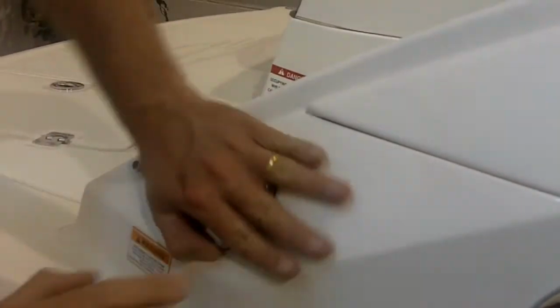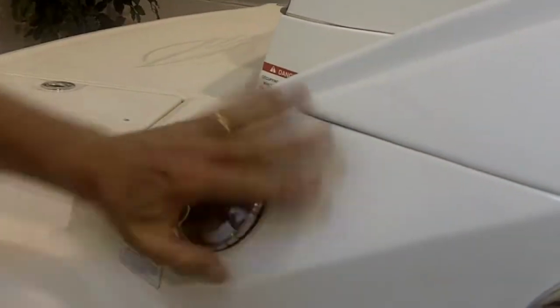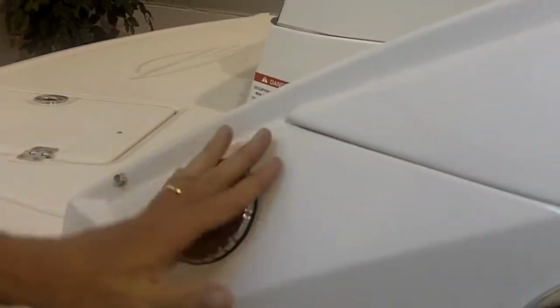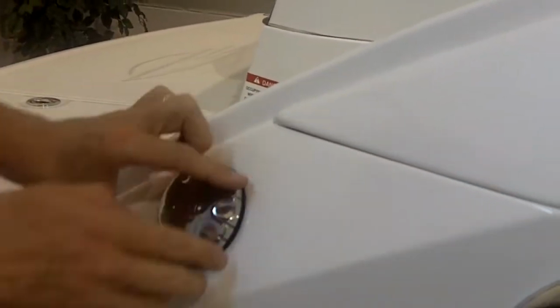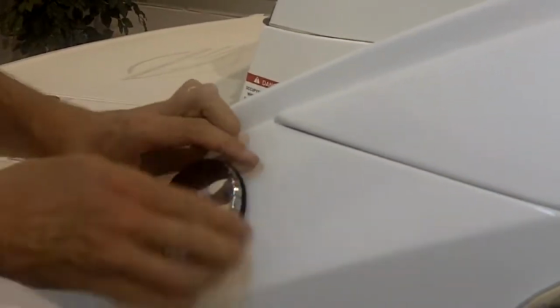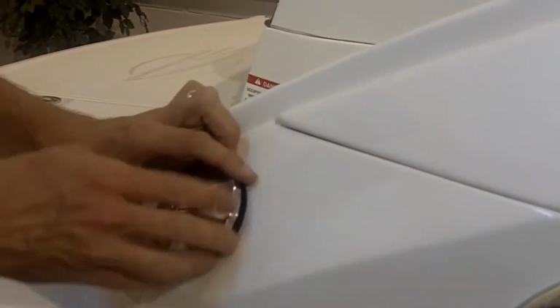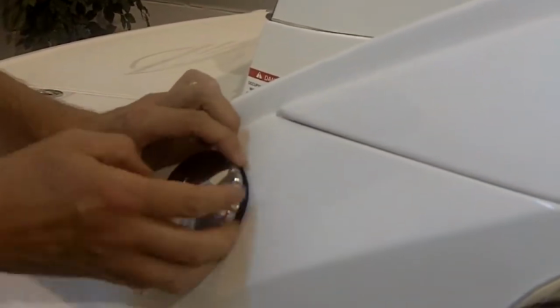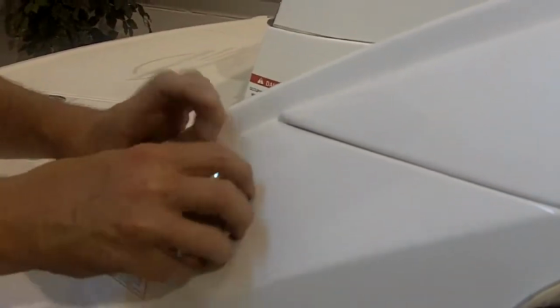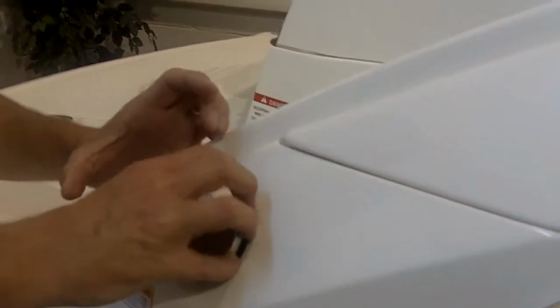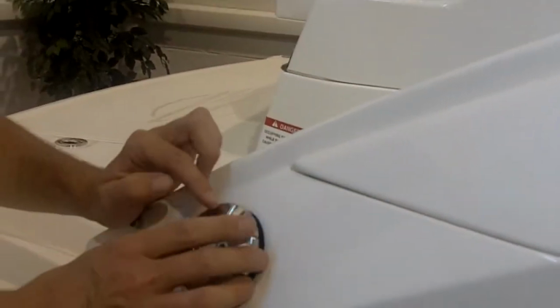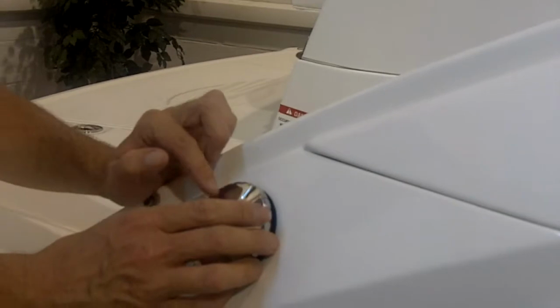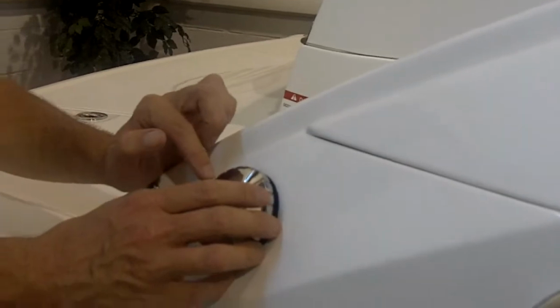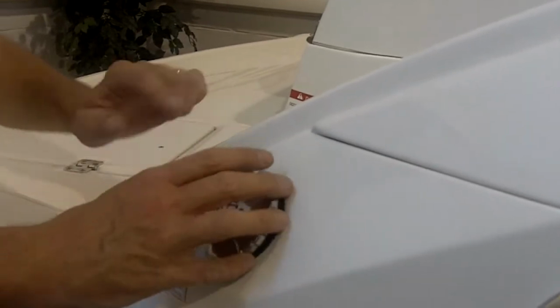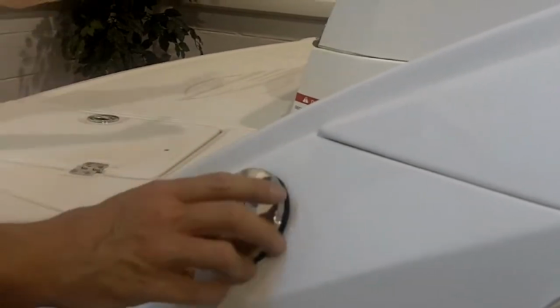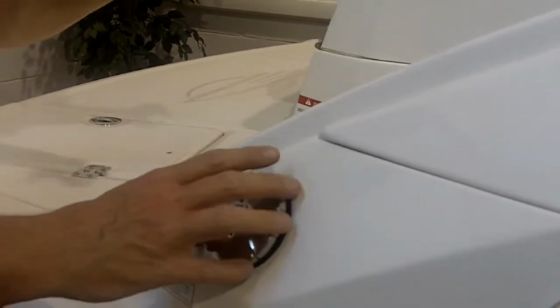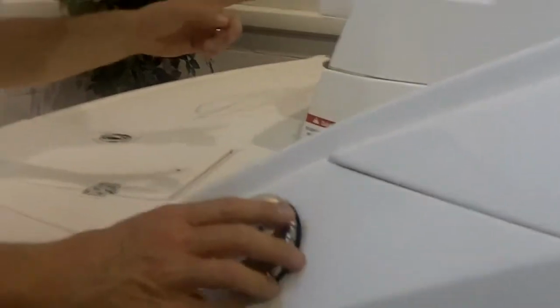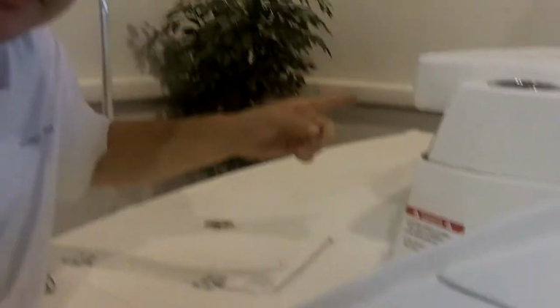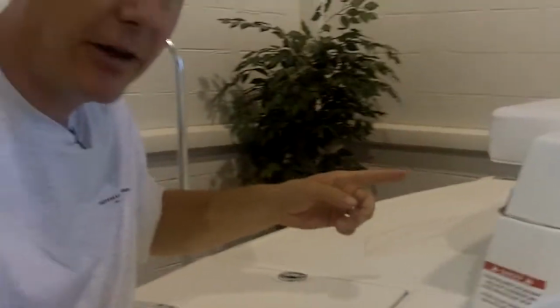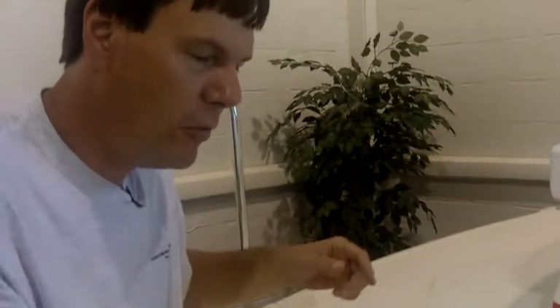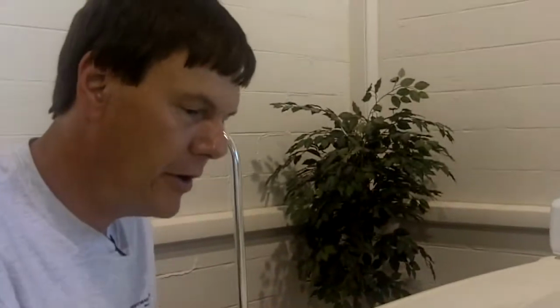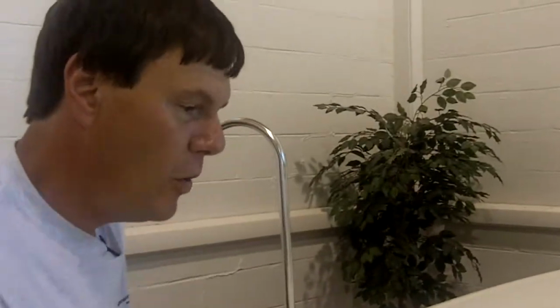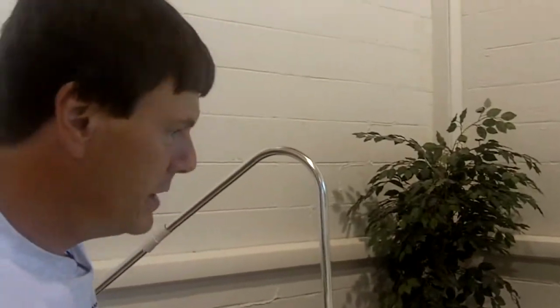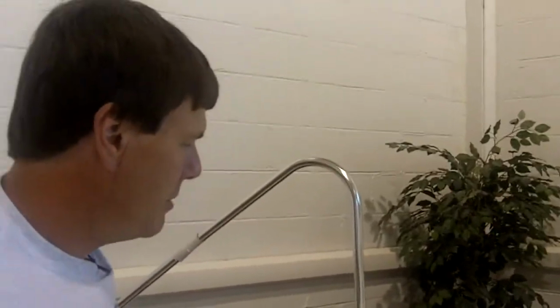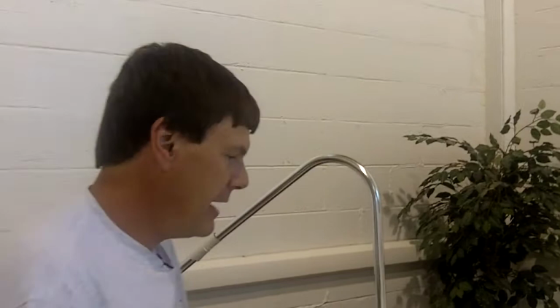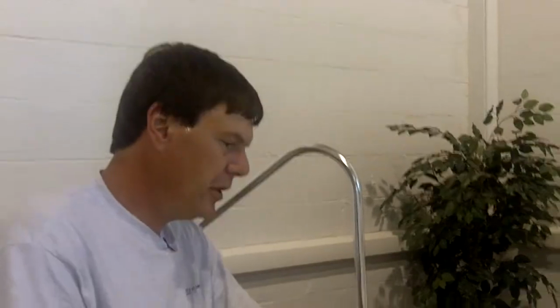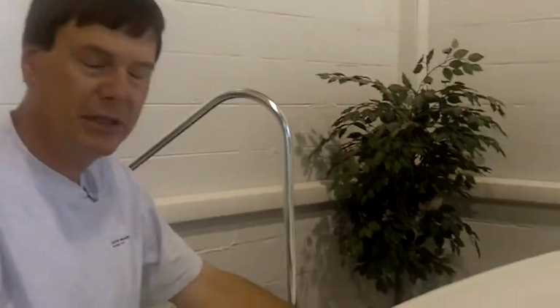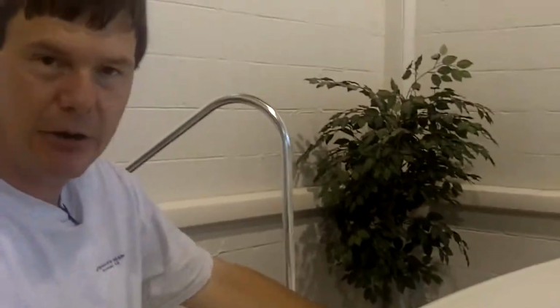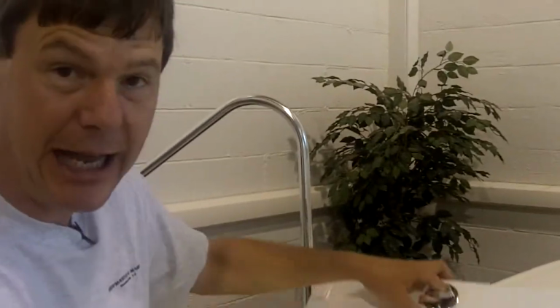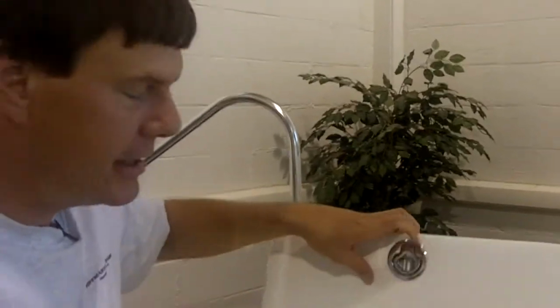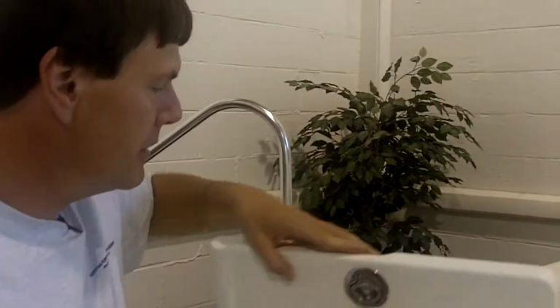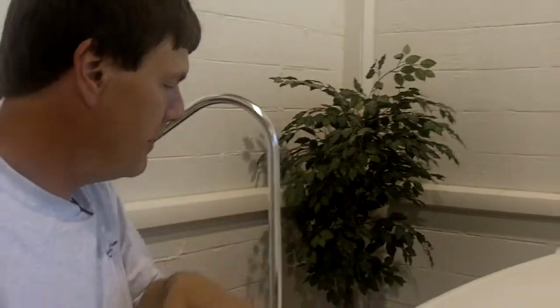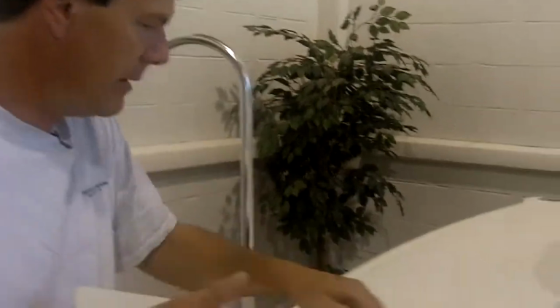That's a fuel fill. It's the same on any boat, except on this boat it has it on both sides. You never have to wonder what side of the boat you have to pull up to a dock or to a gas station with in order to fill it up.